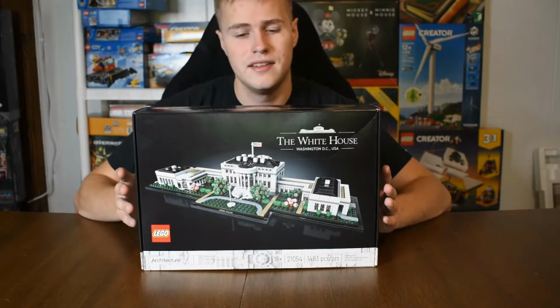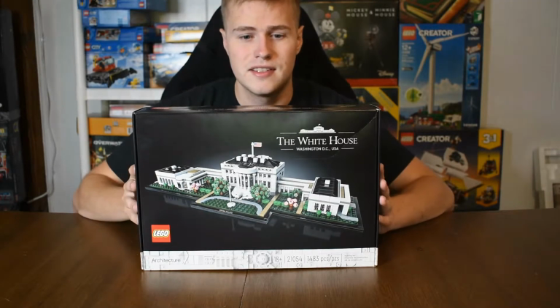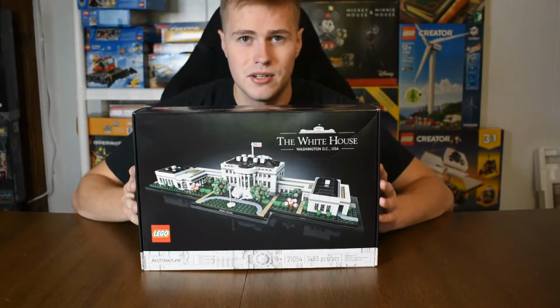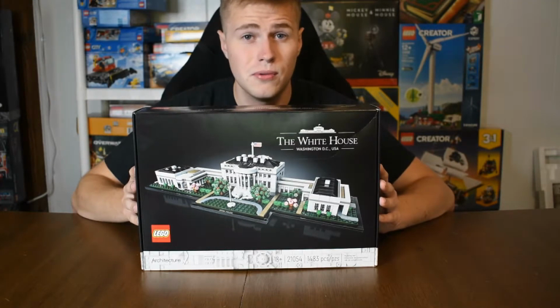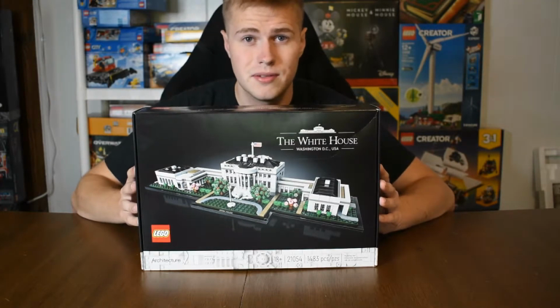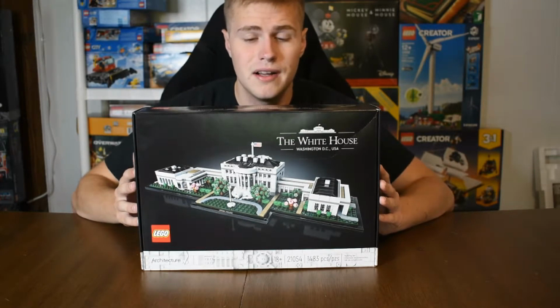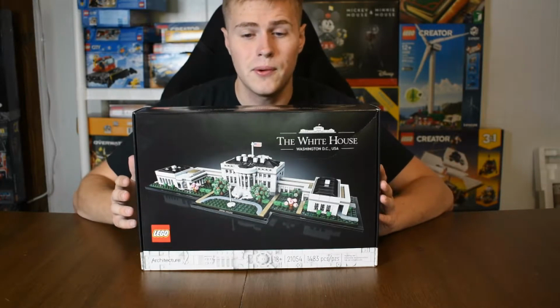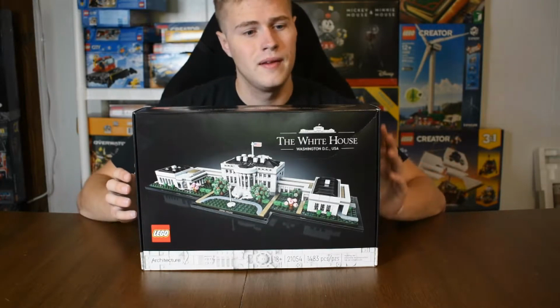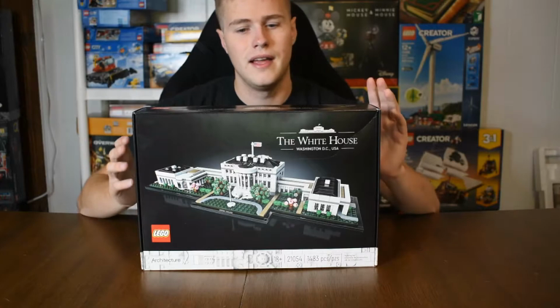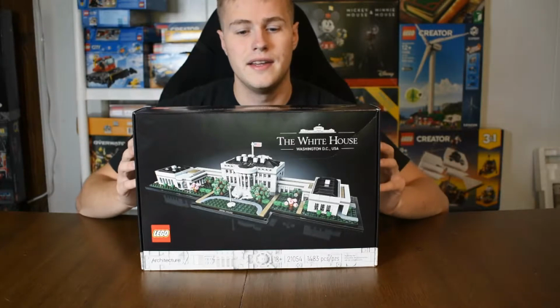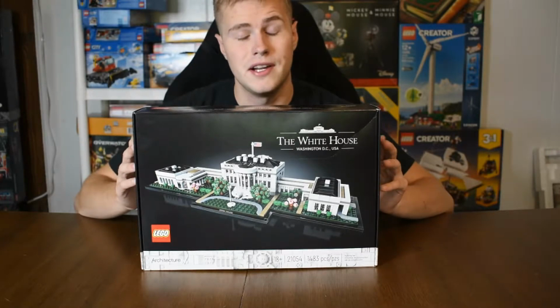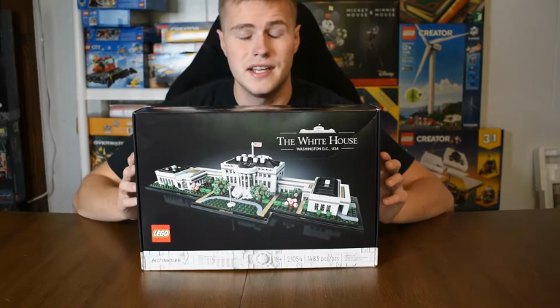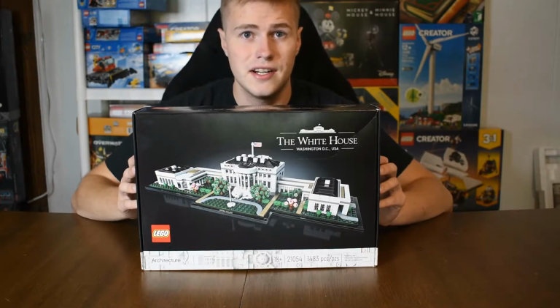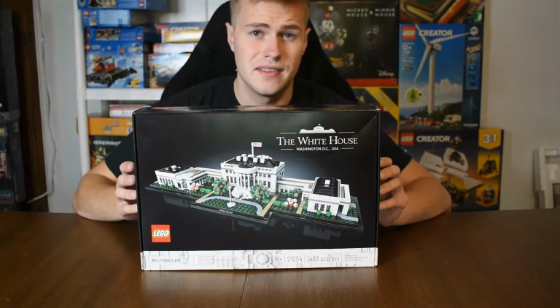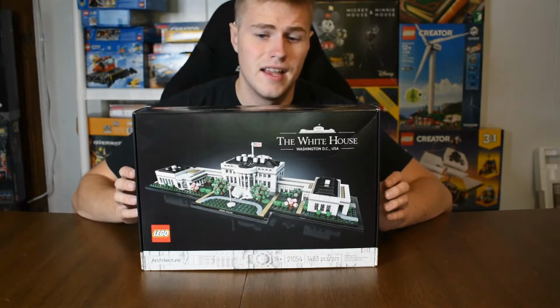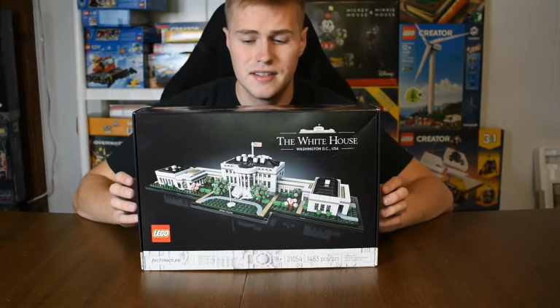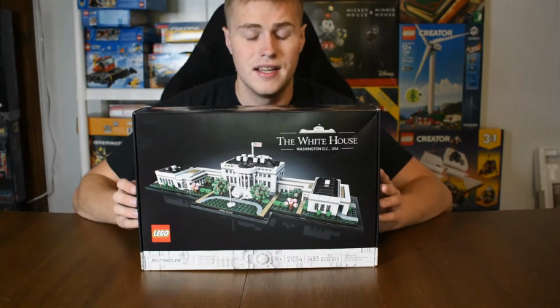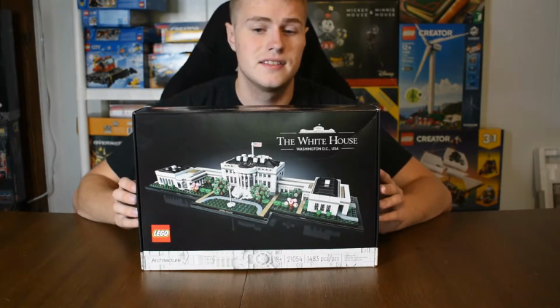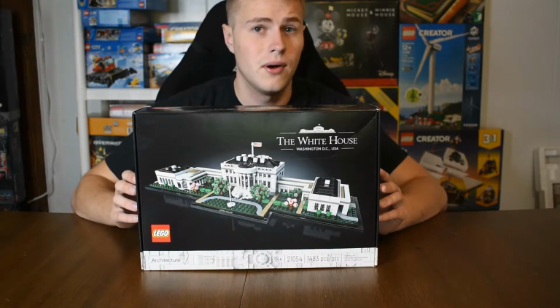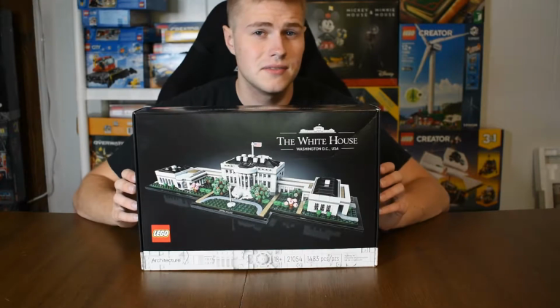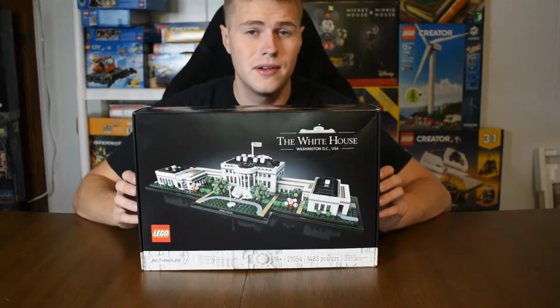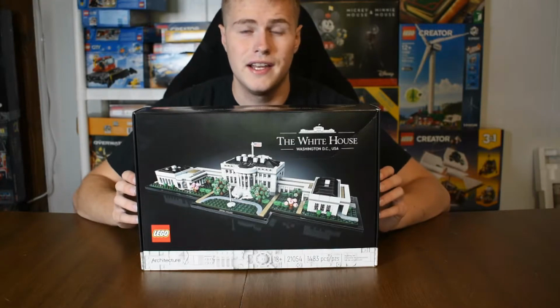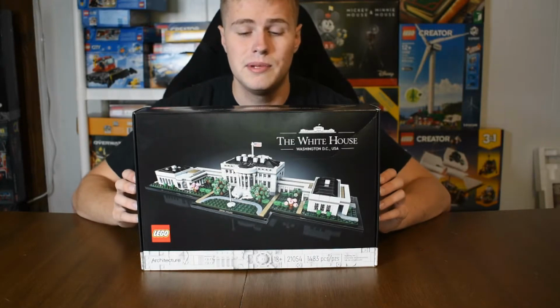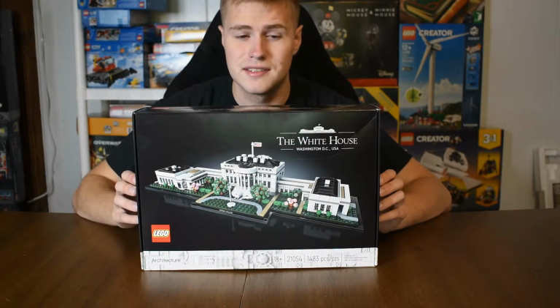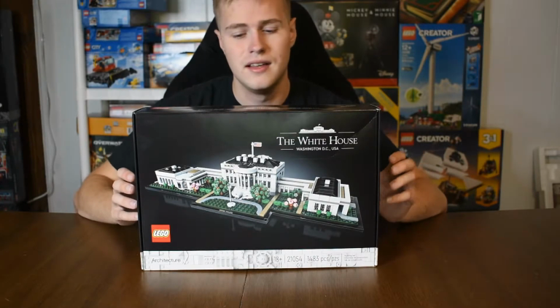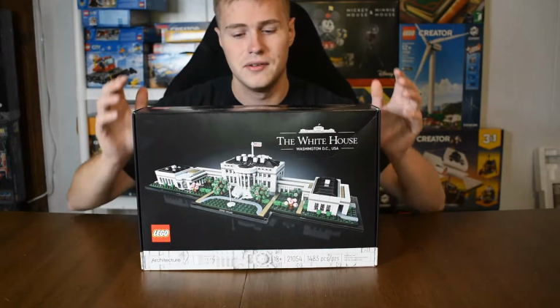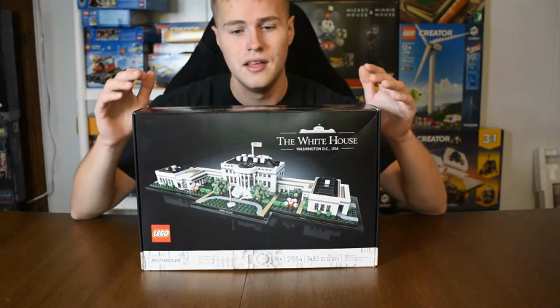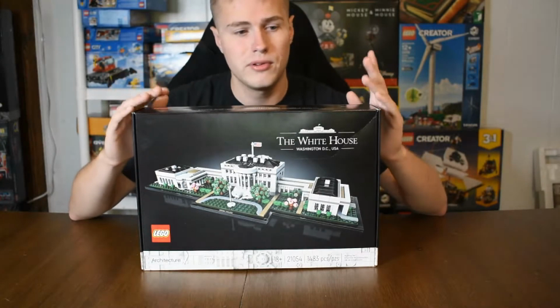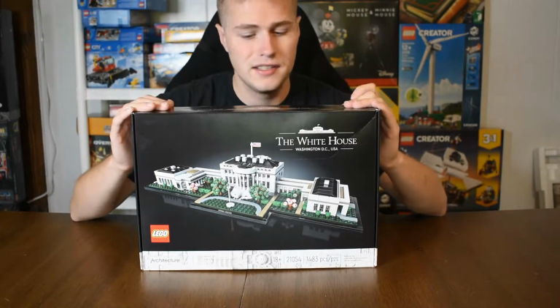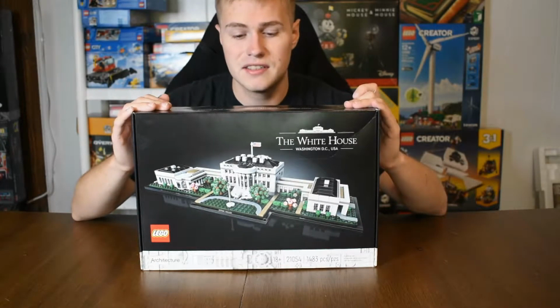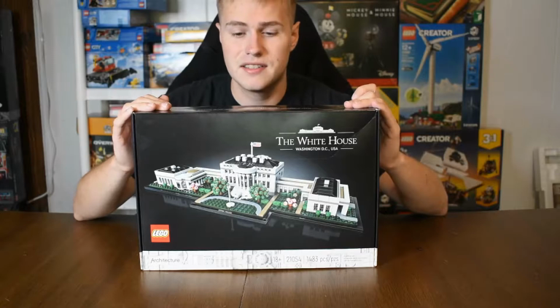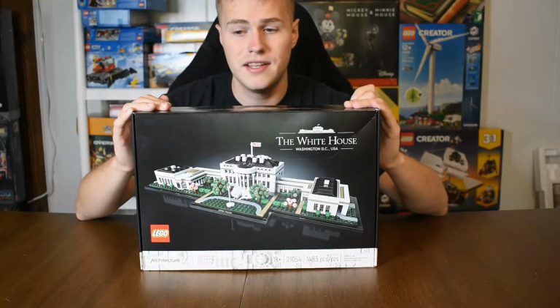This is set number 21054 and it is for ages 18 and up. It has 1483 pieces, so a pretty decent size set here.